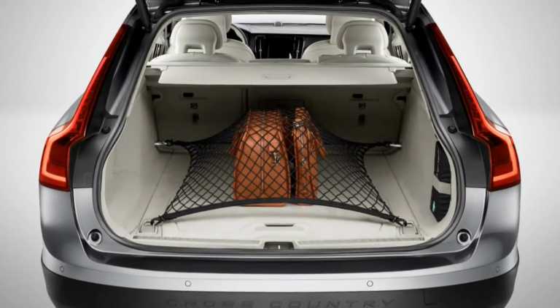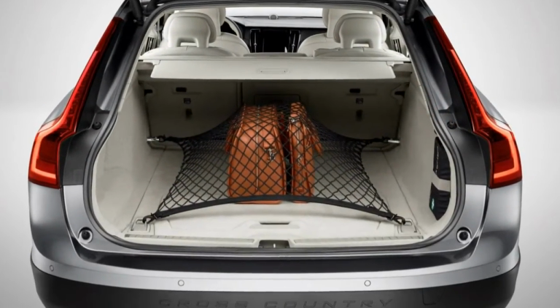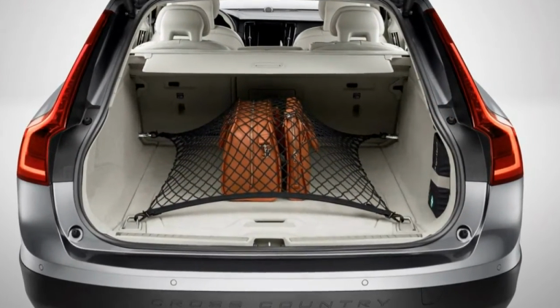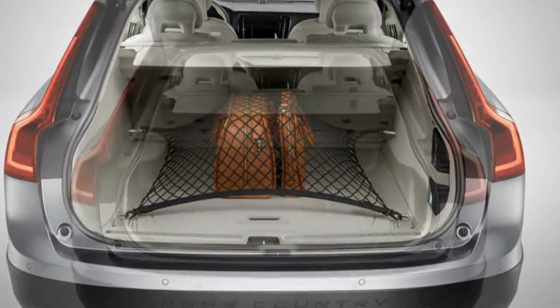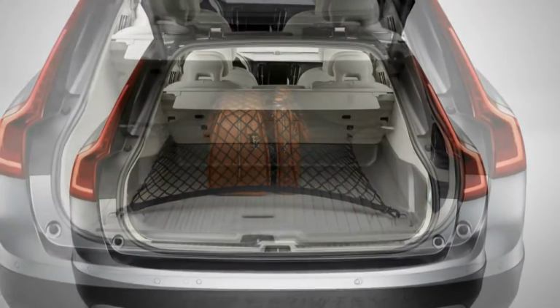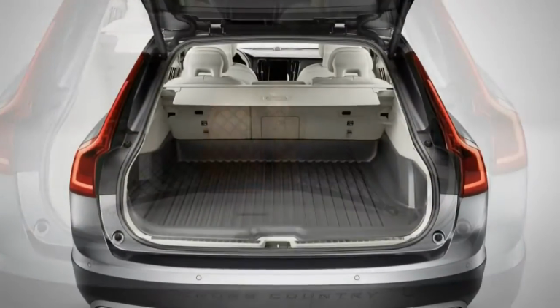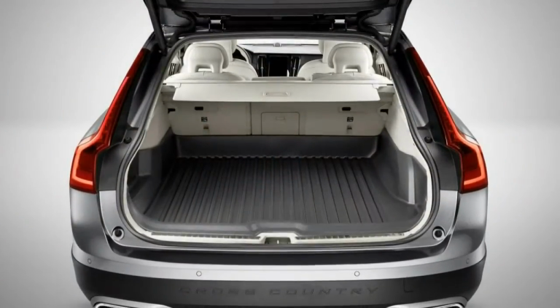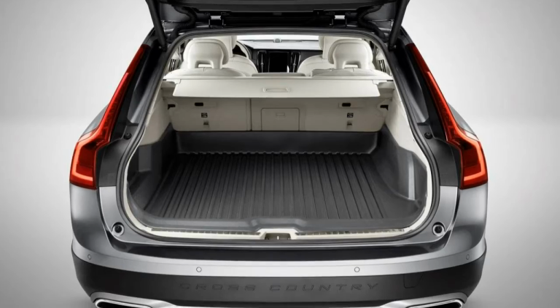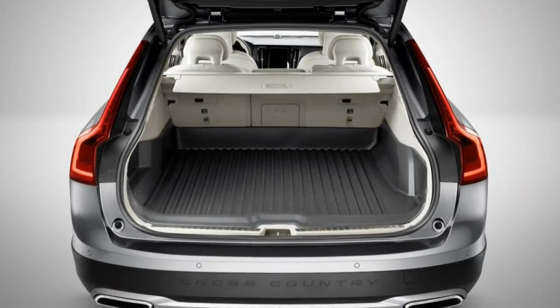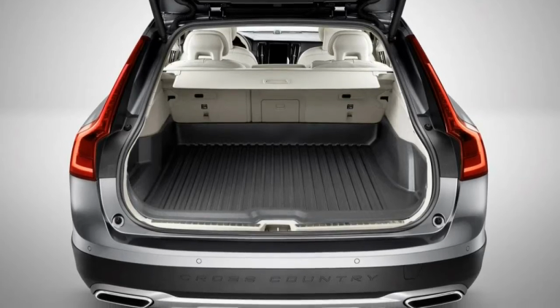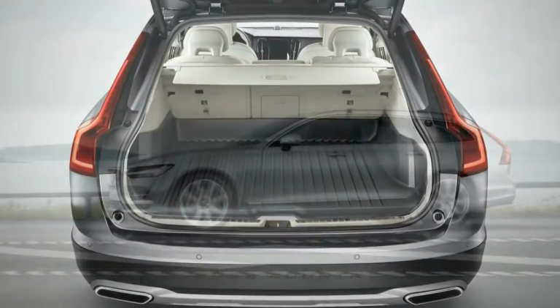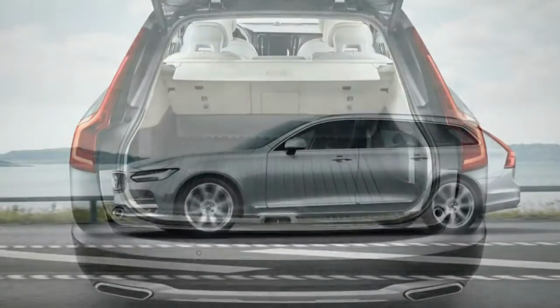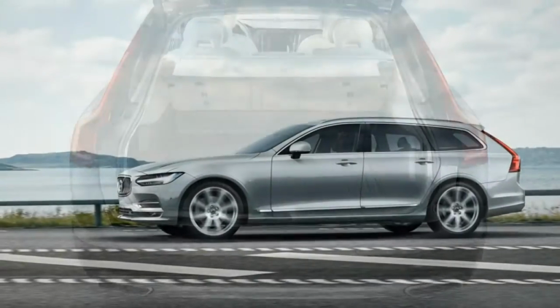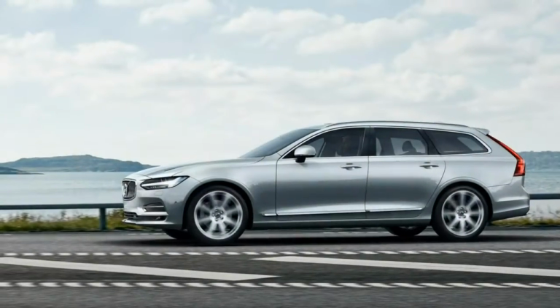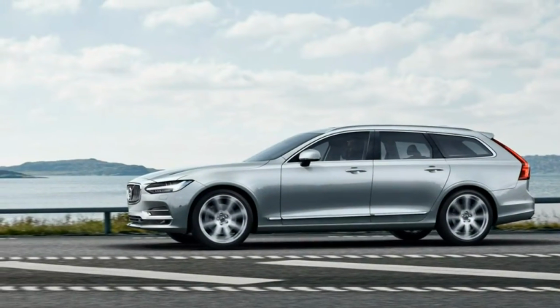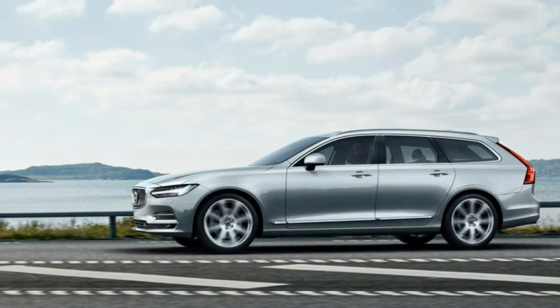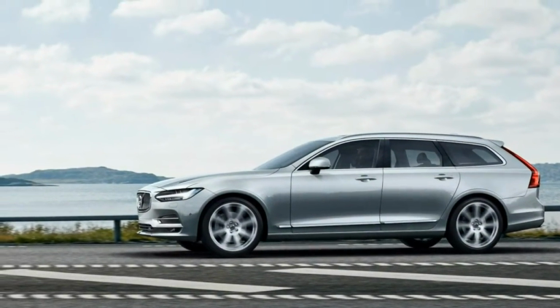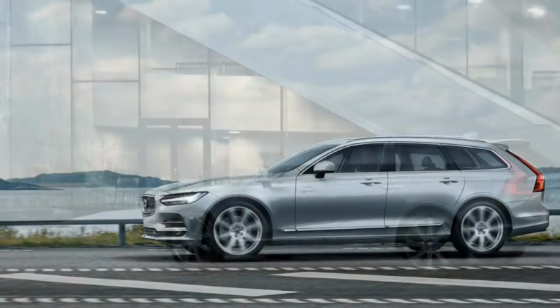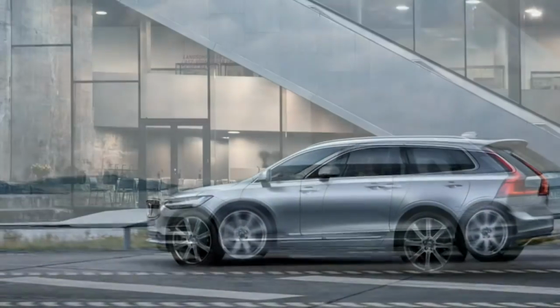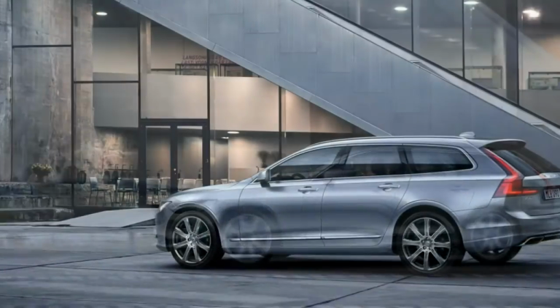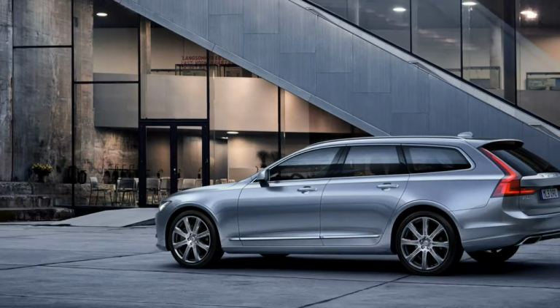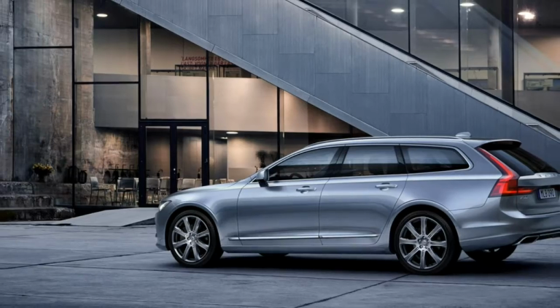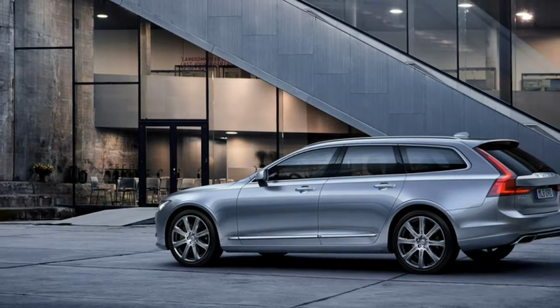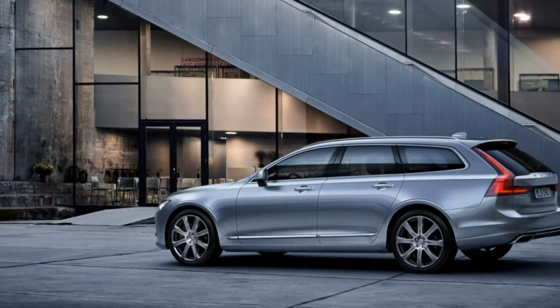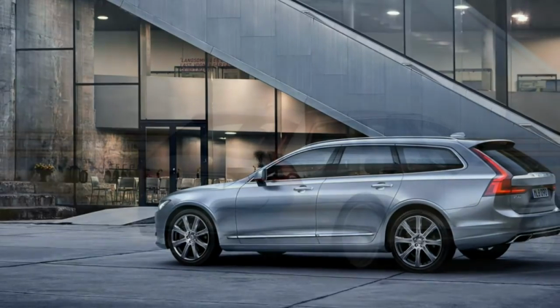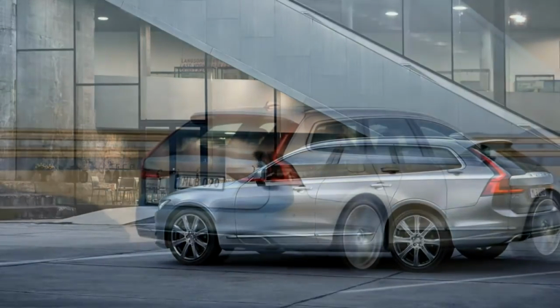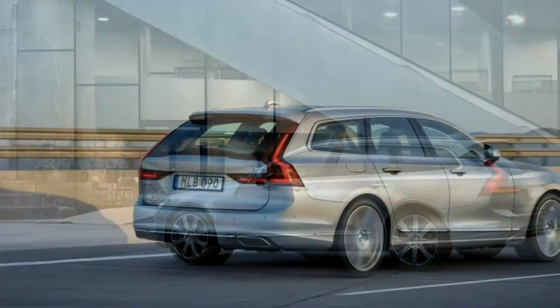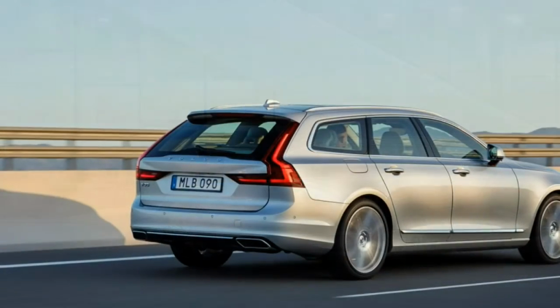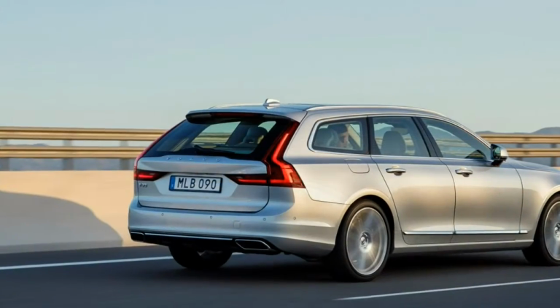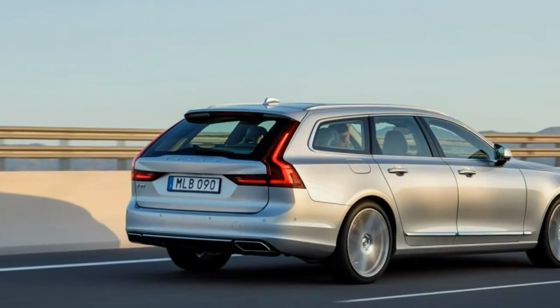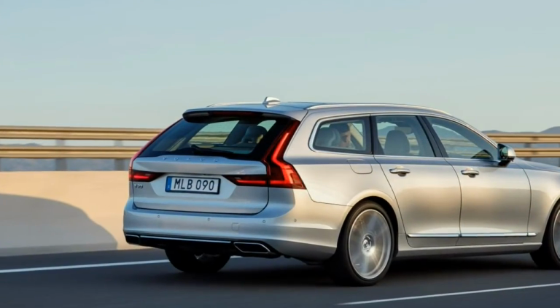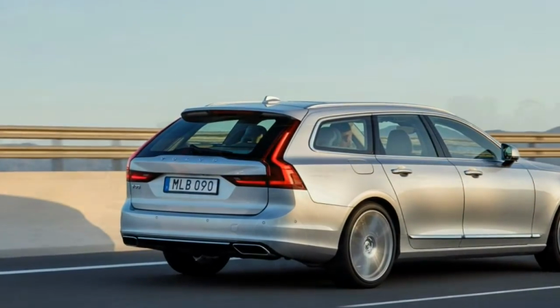High-quality cabin design and materials make for a first-rate interior all-around. The upholstery, touchpoints, and infotainment integration all help create a luxurious wagon with few rivals.